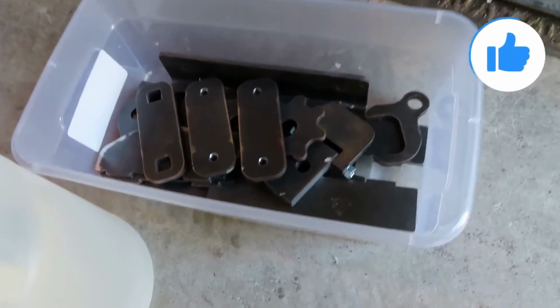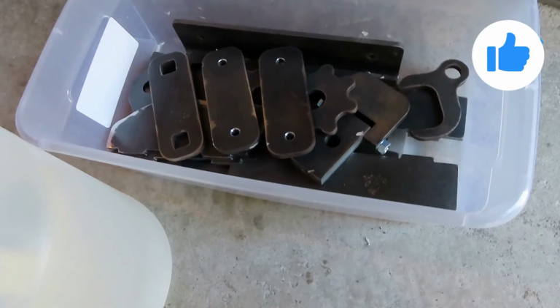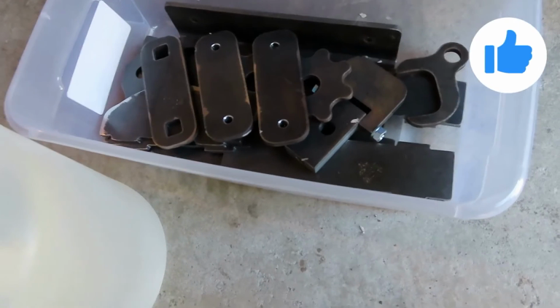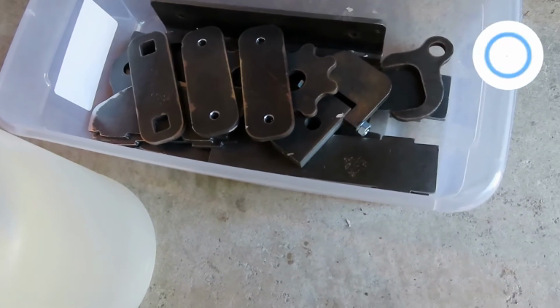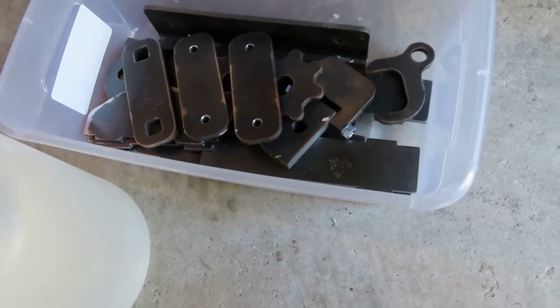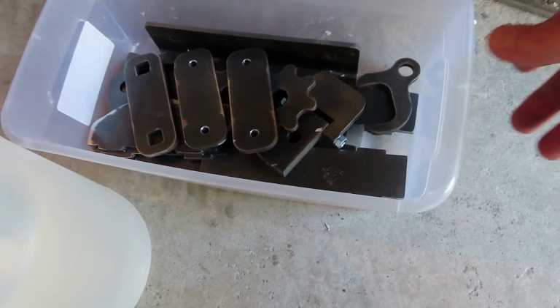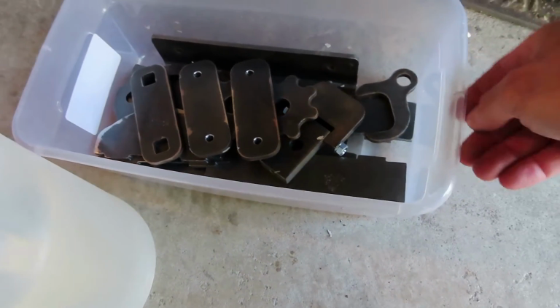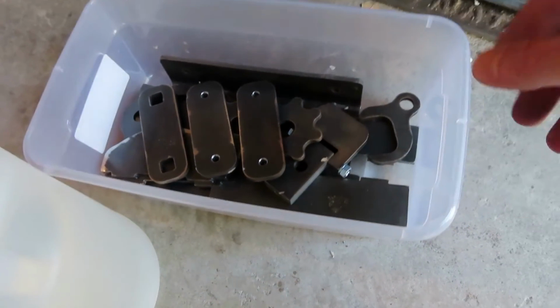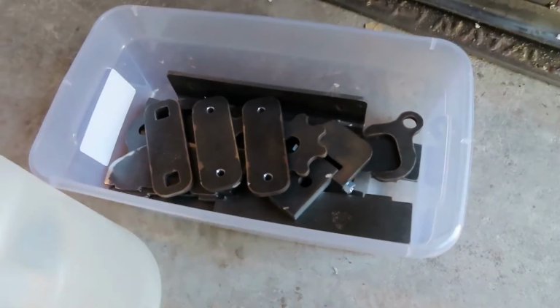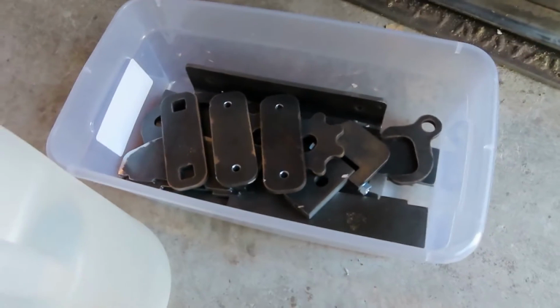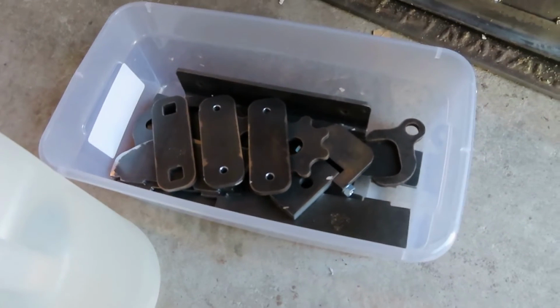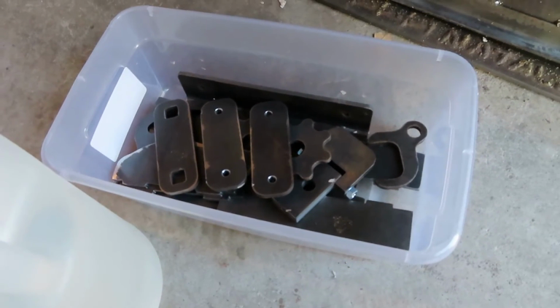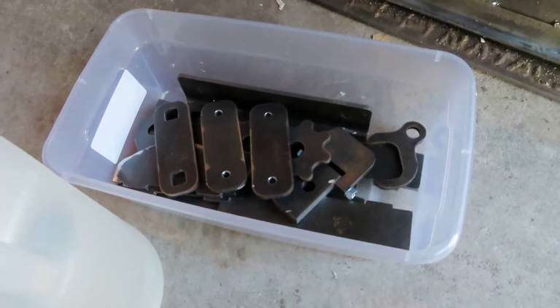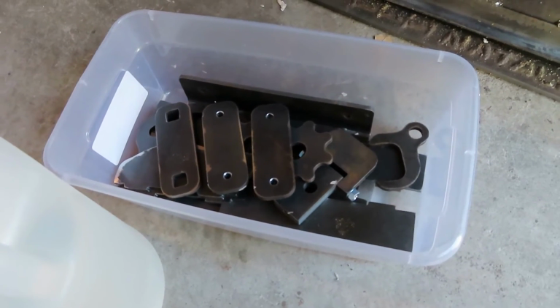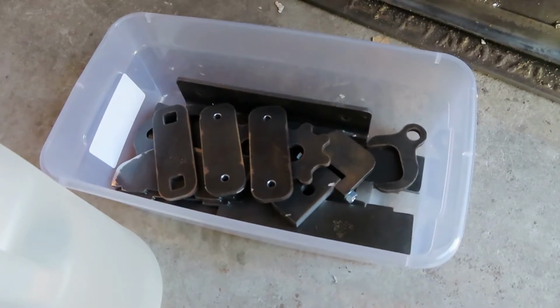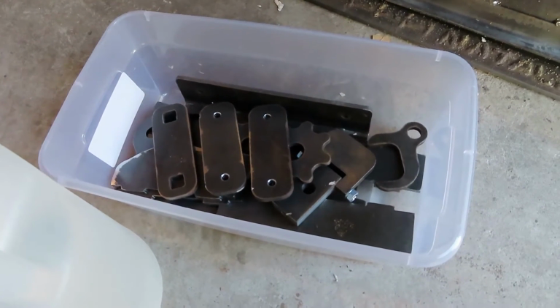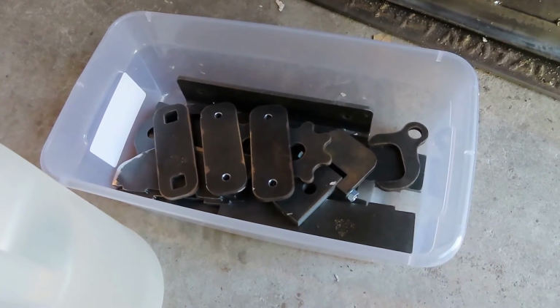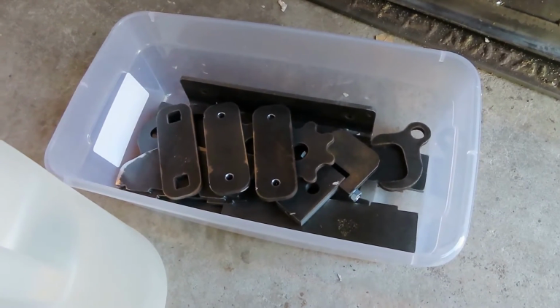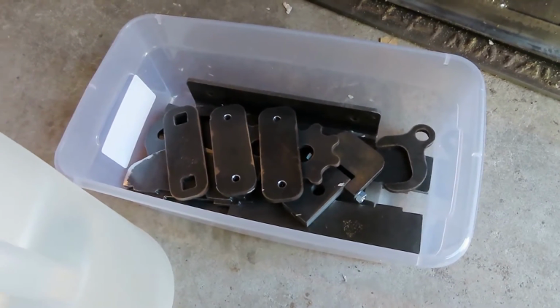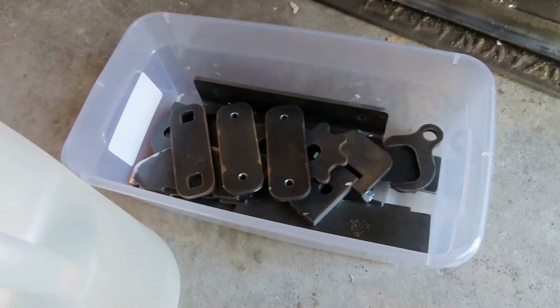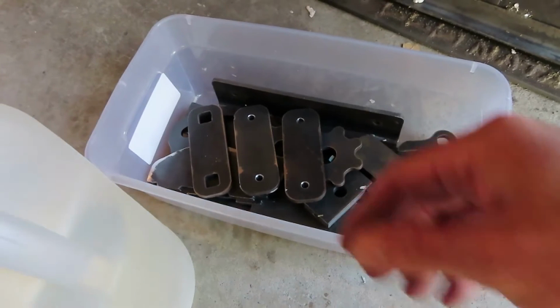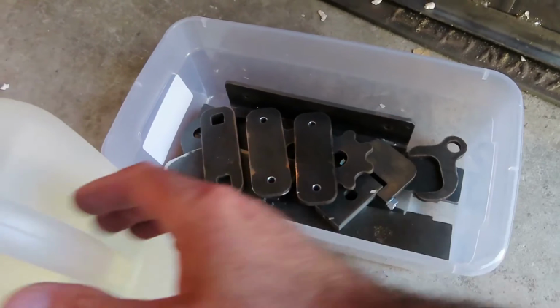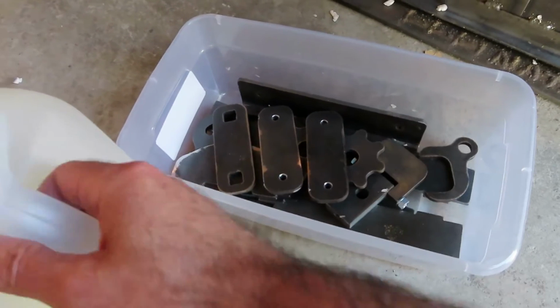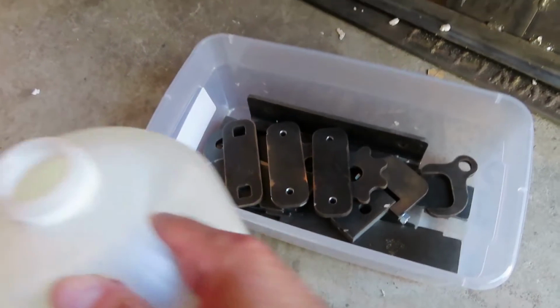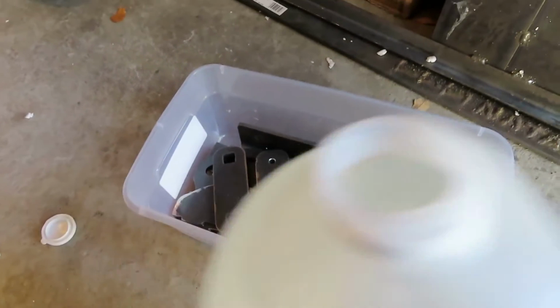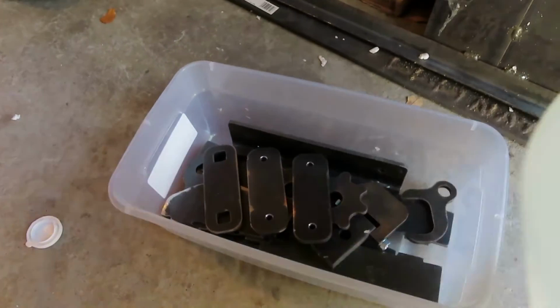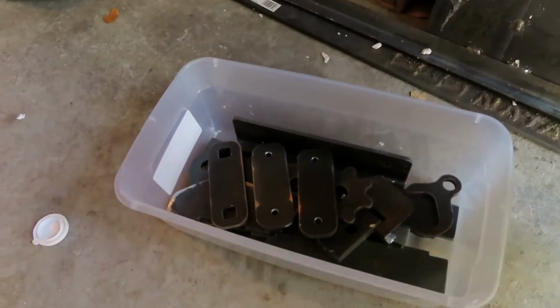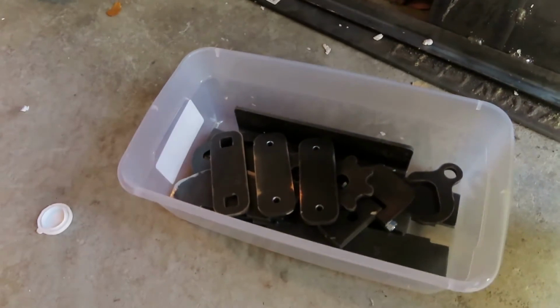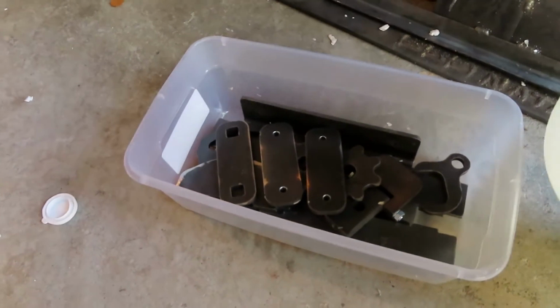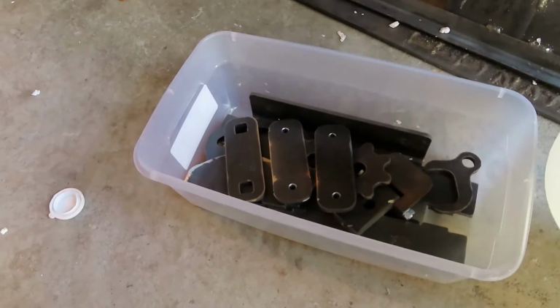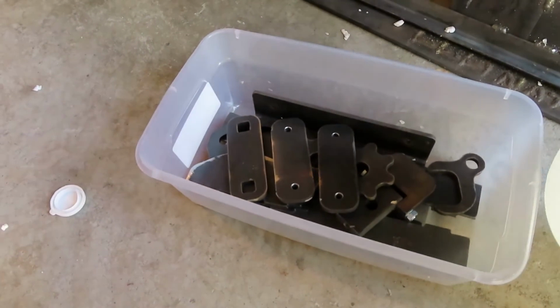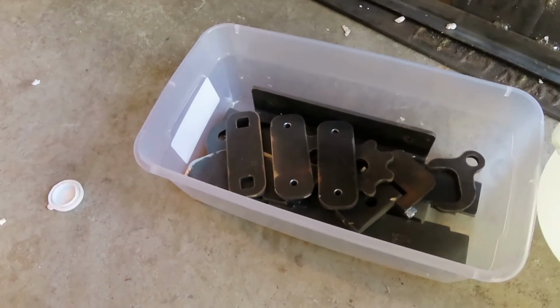I put all the small parts in this little bin, and then I got a bigger bin for all the rest of the parts. So here we go — start counting 48 hours from now, haha.